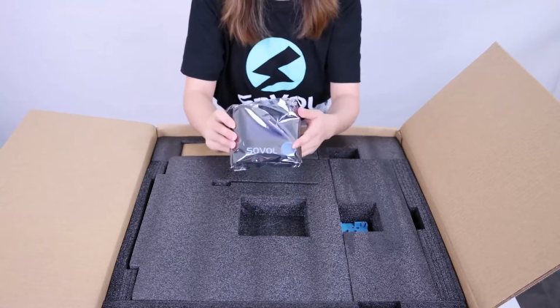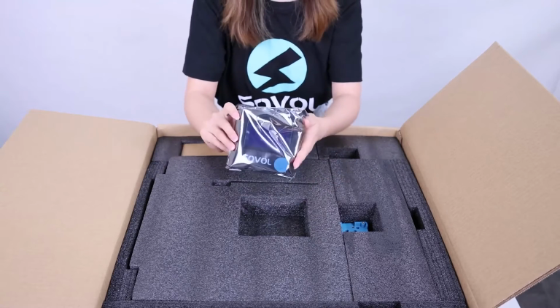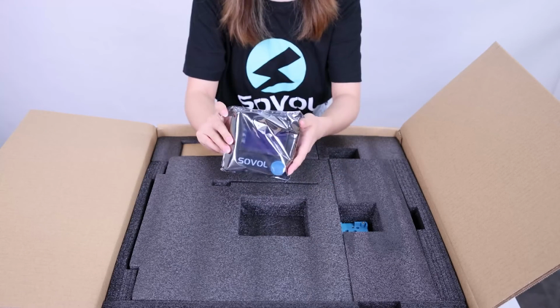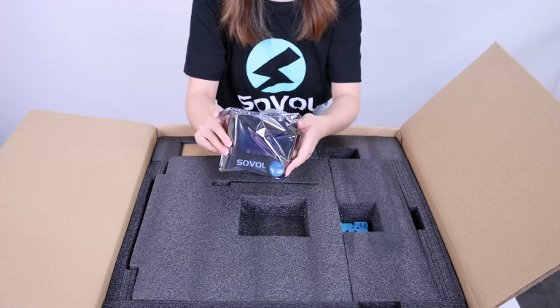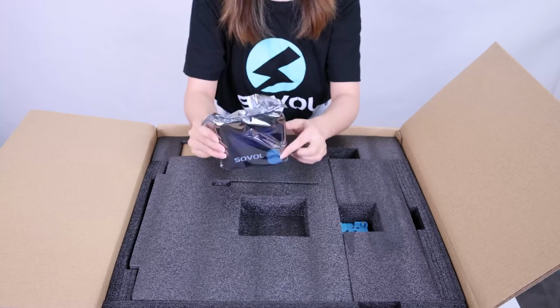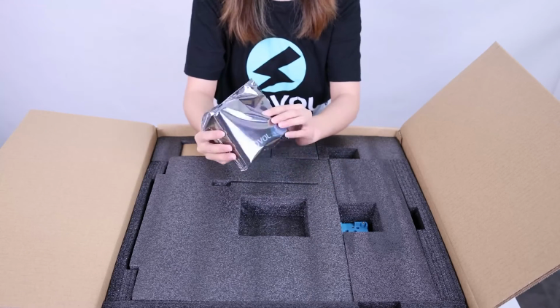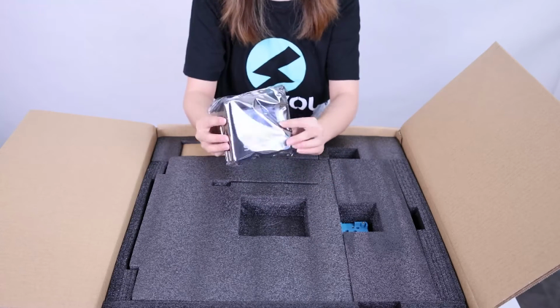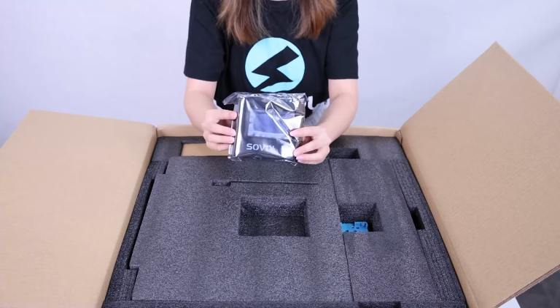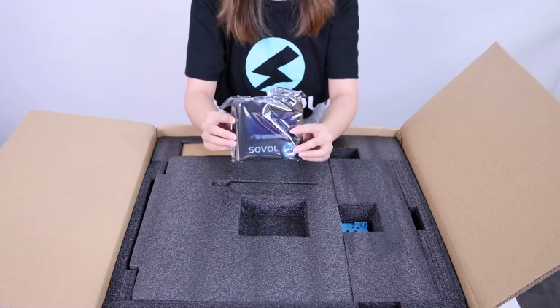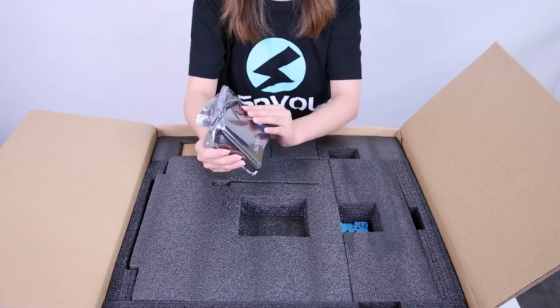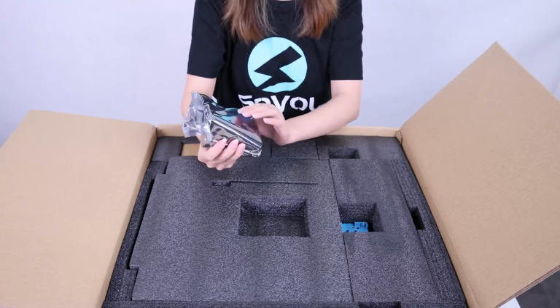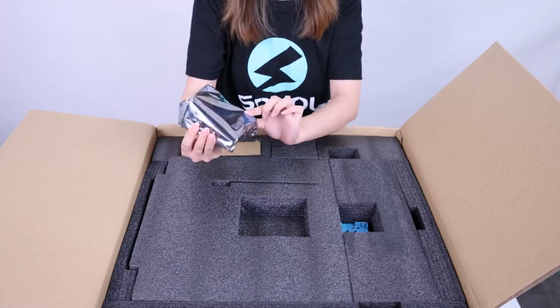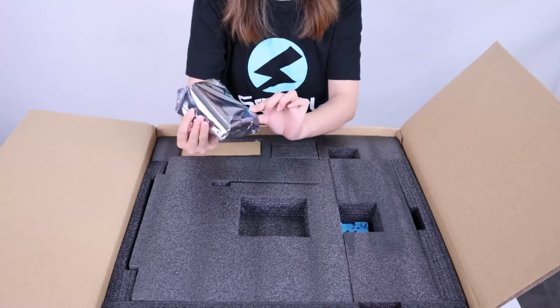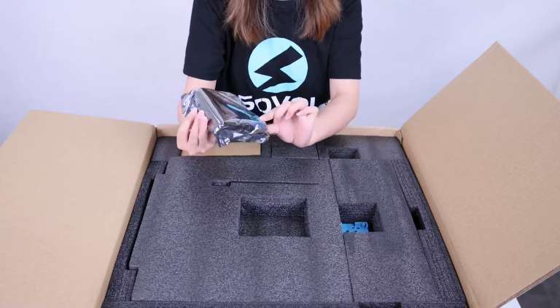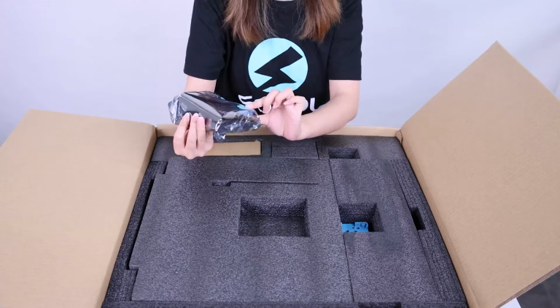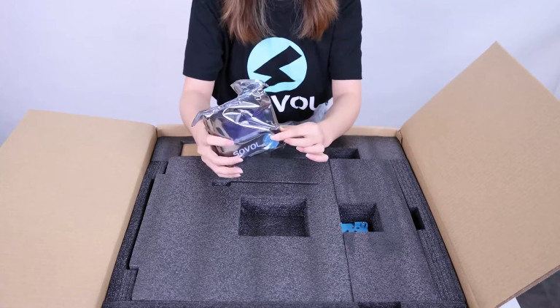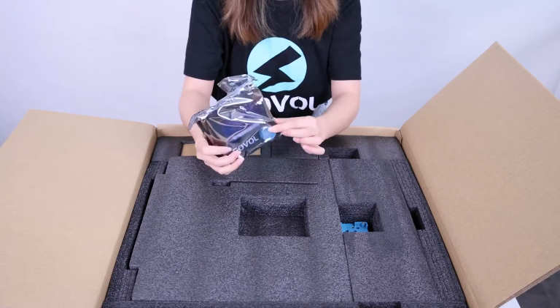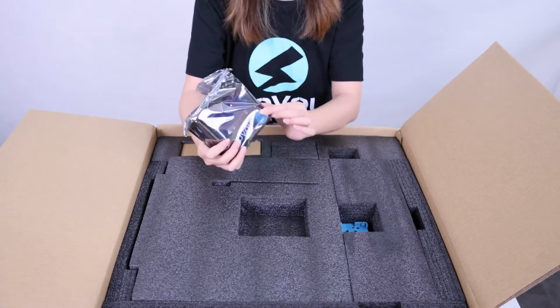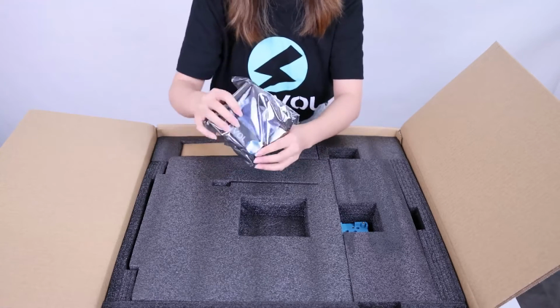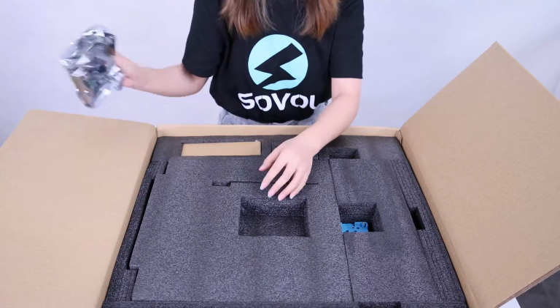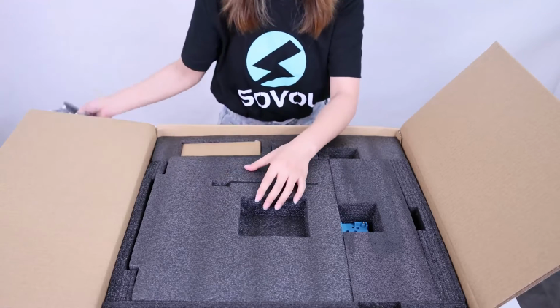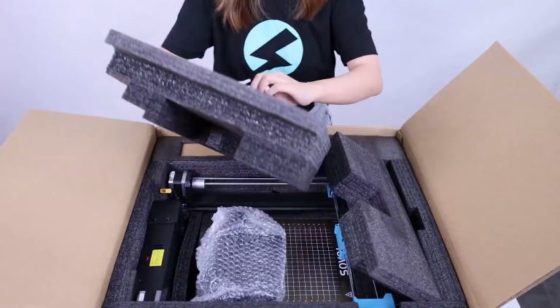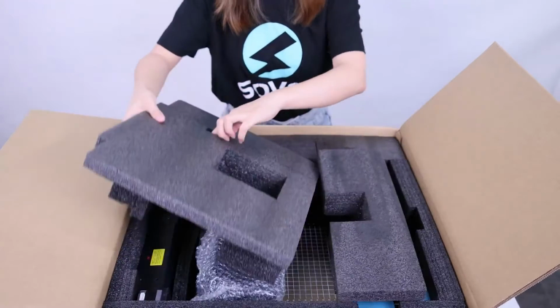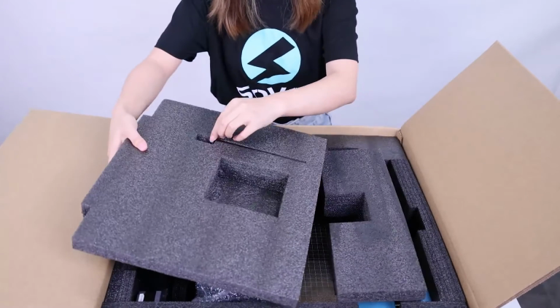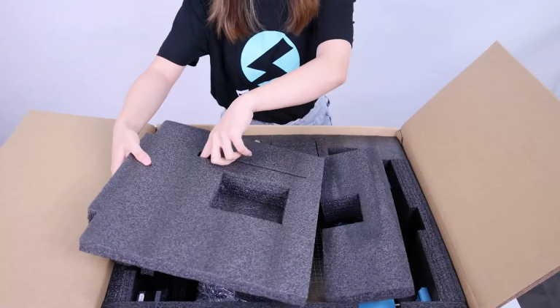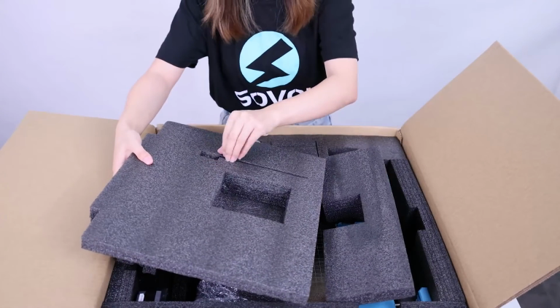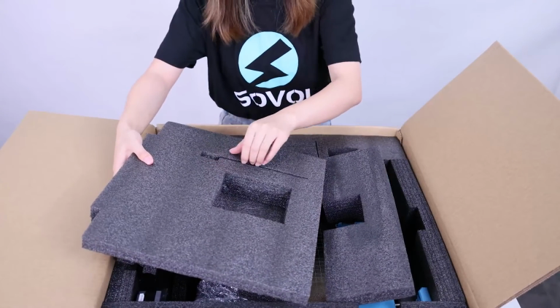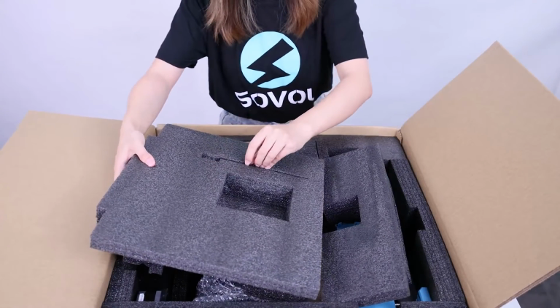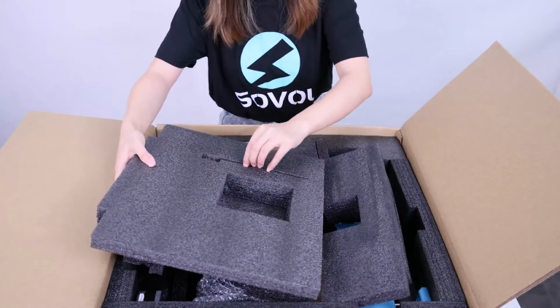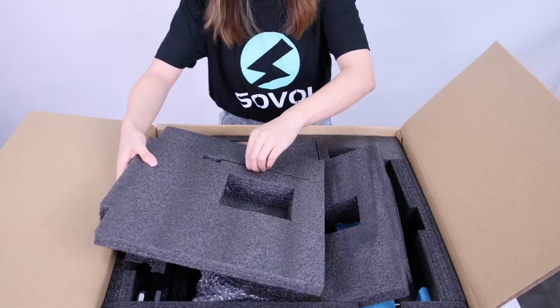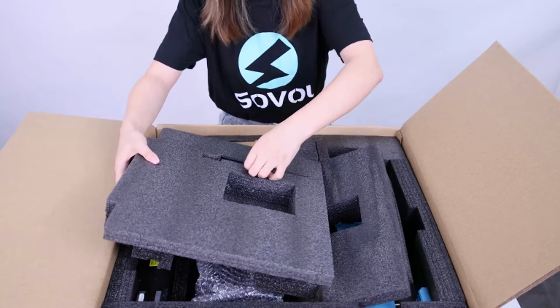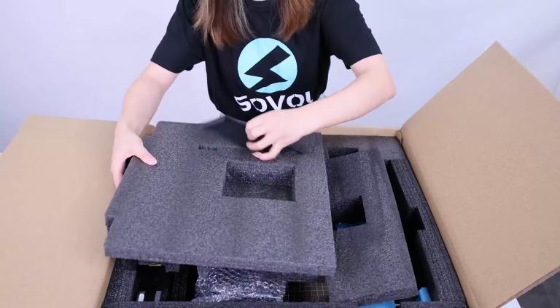Sova SBO 6 — the display. It's a knob display and it also has the Sova logo. Here is the filament hole.